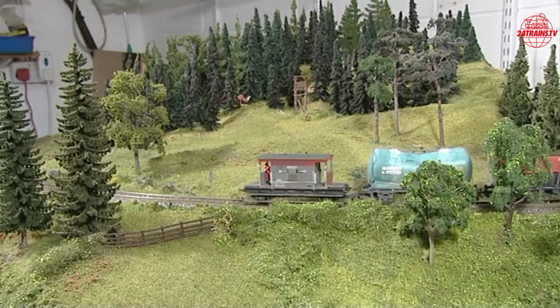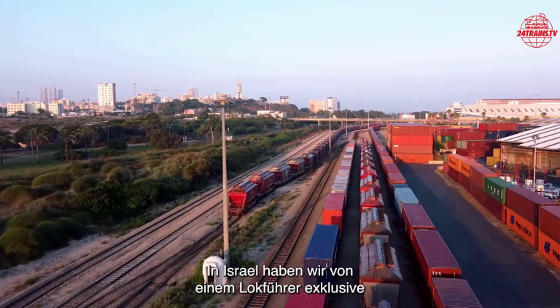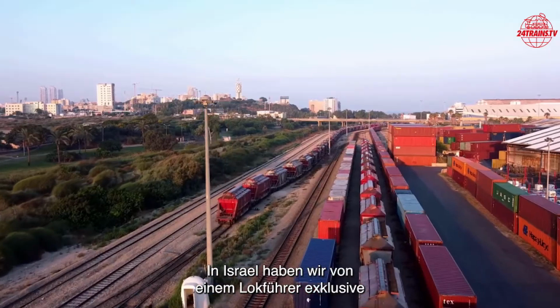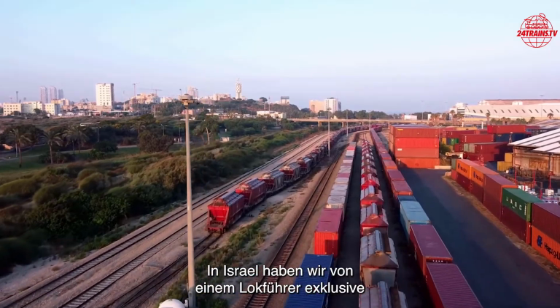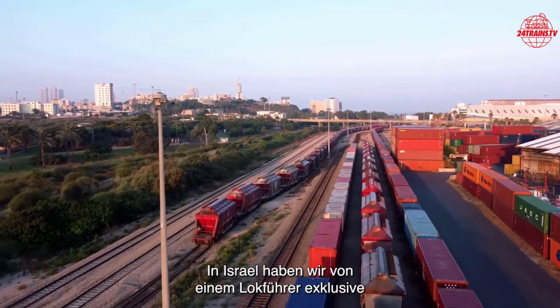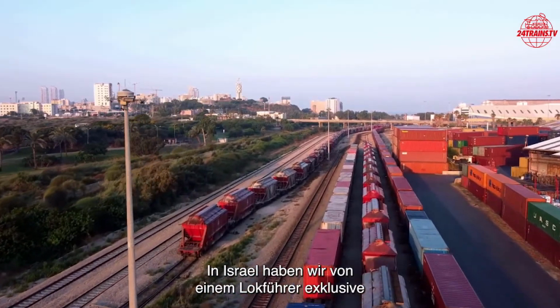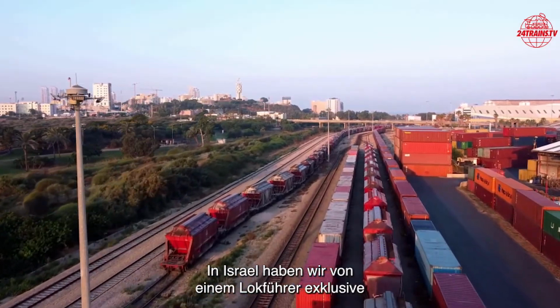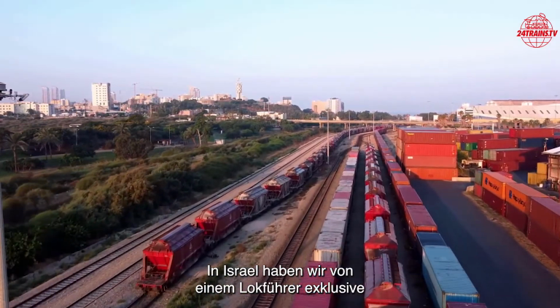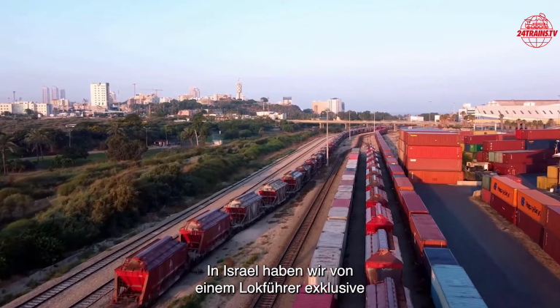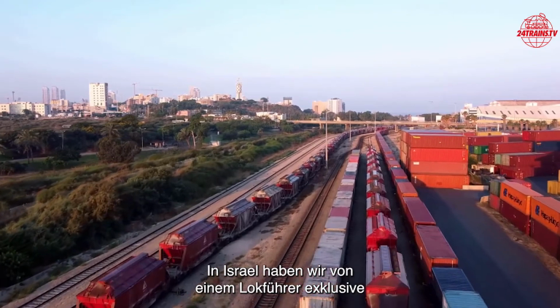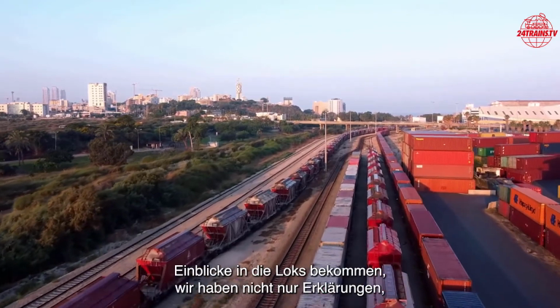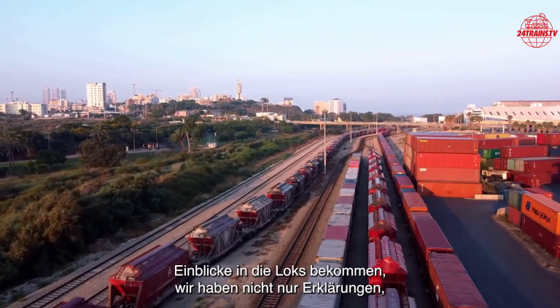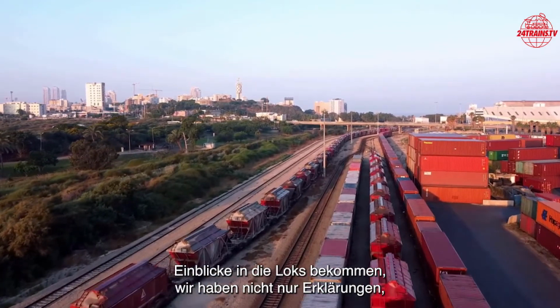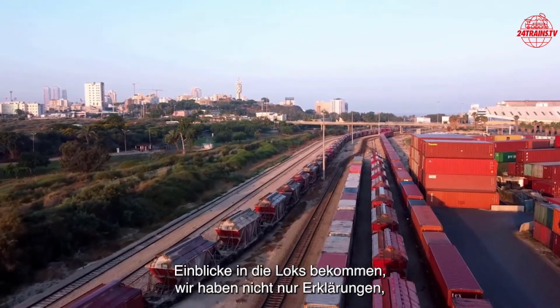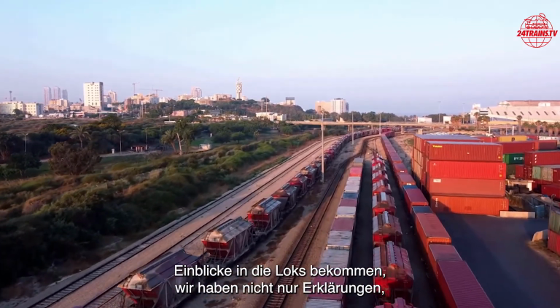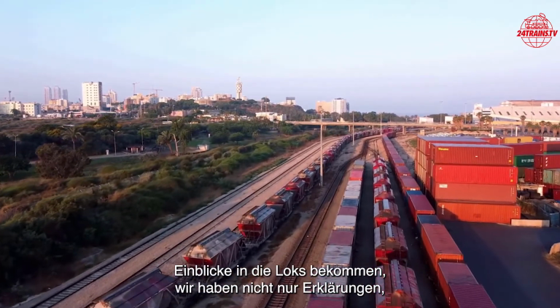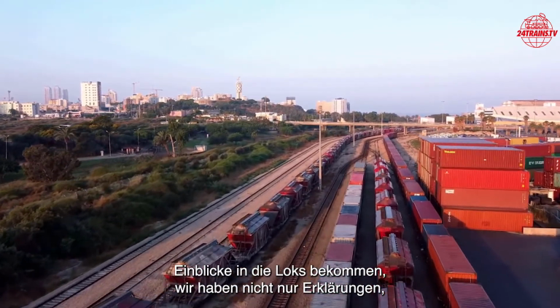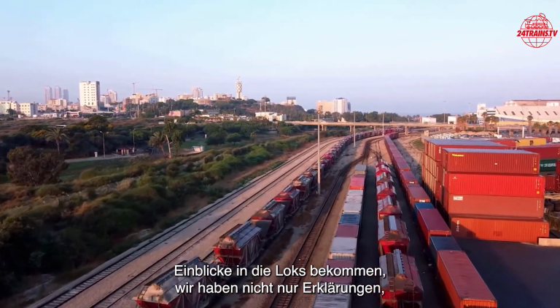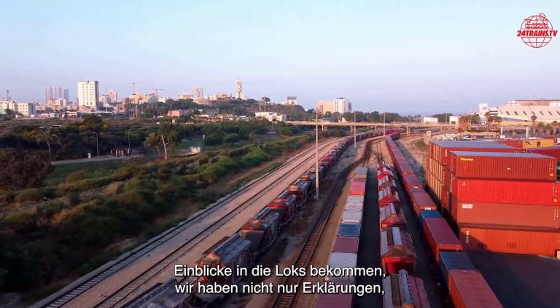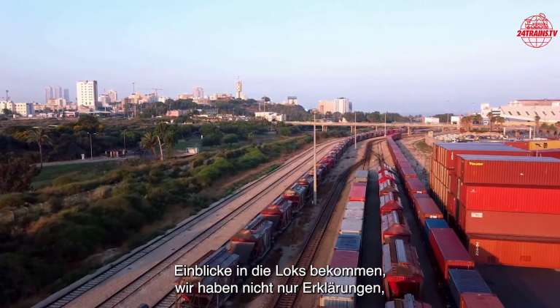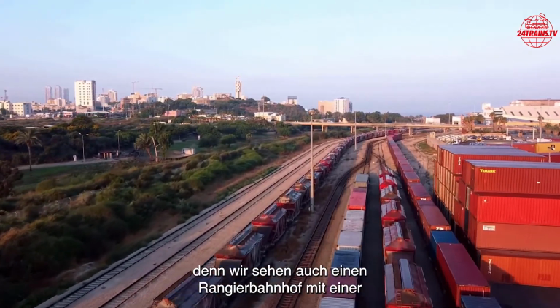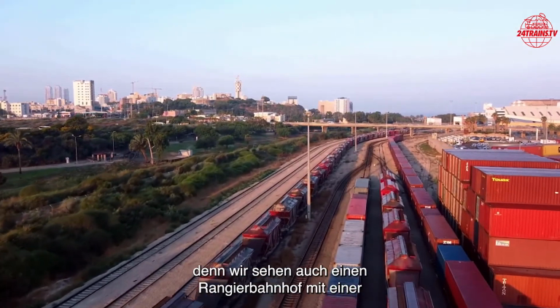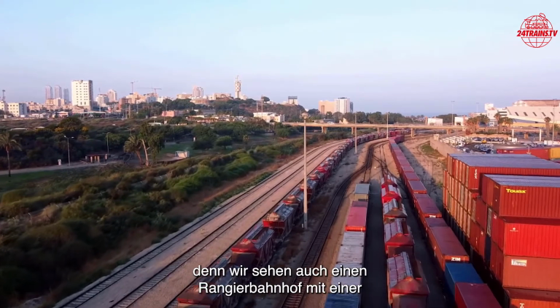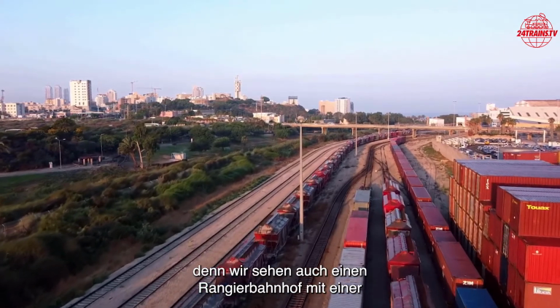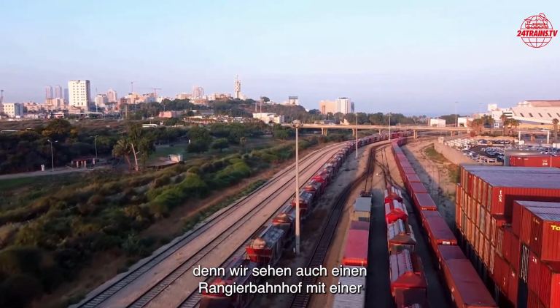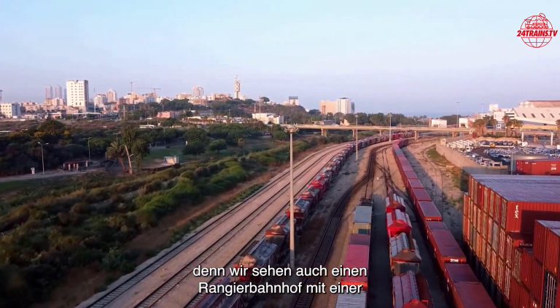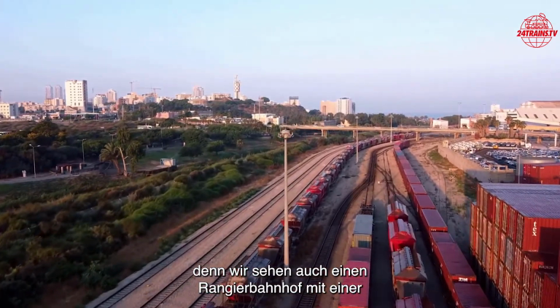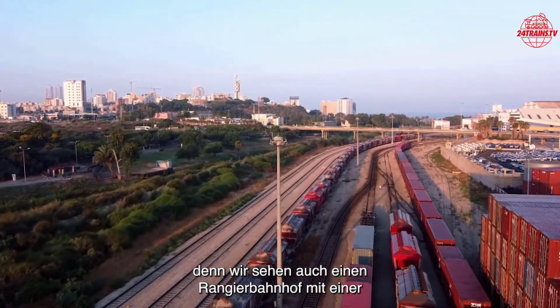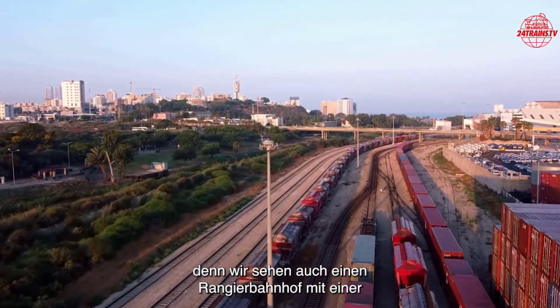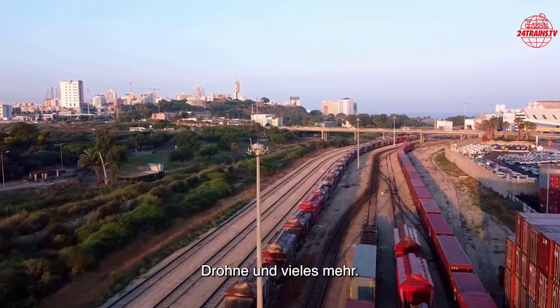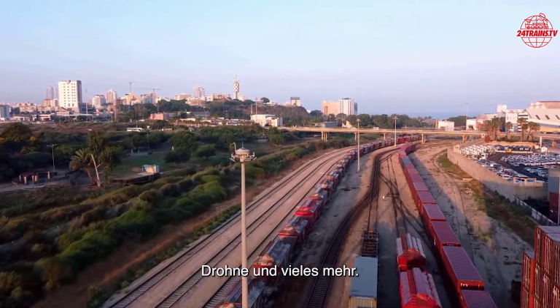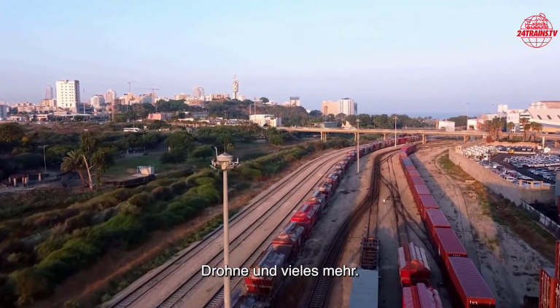In Israel, we got from a train driver exclusive insights into the engines, with explanations. Not only that, because we also see a shunting yard with a drone and much more.